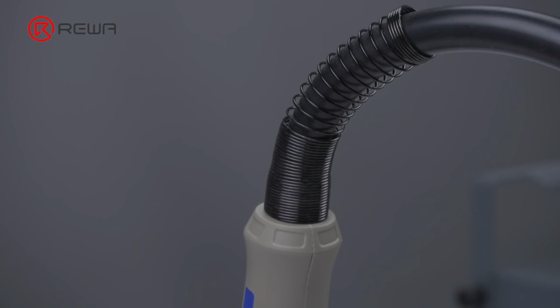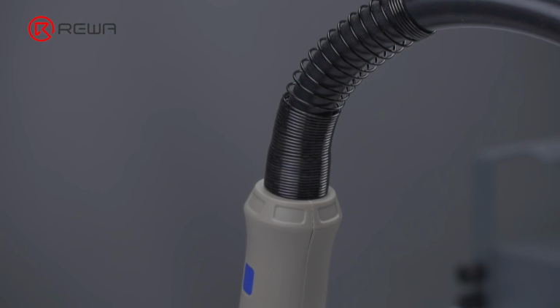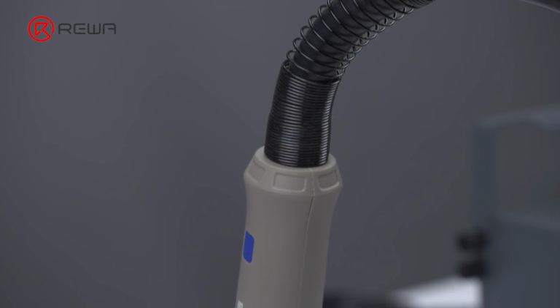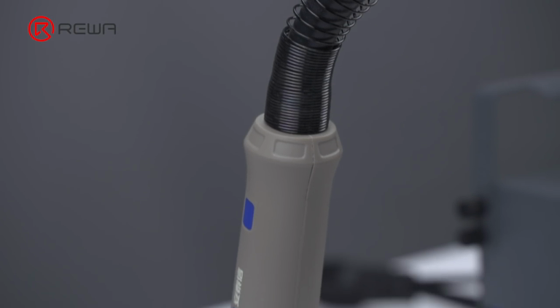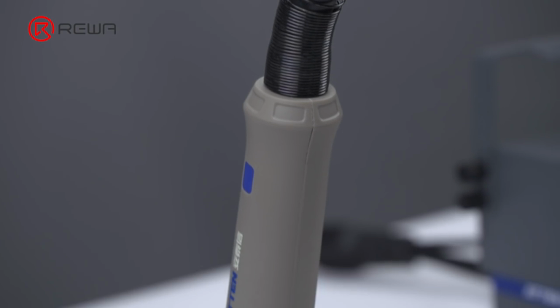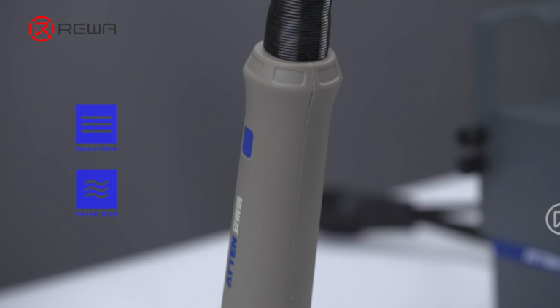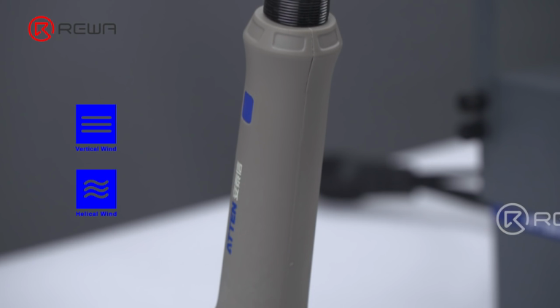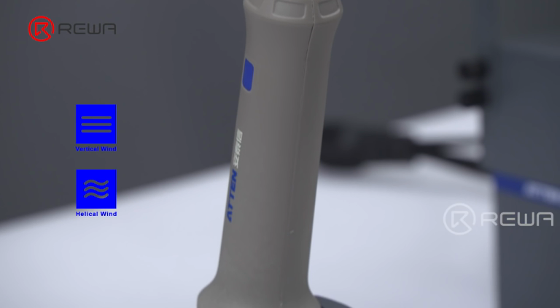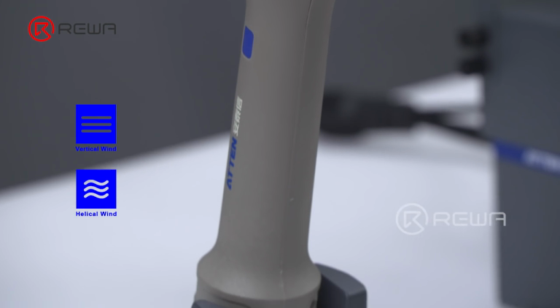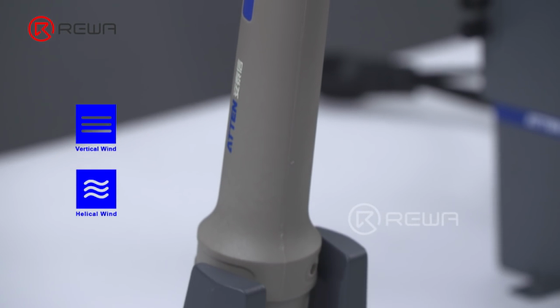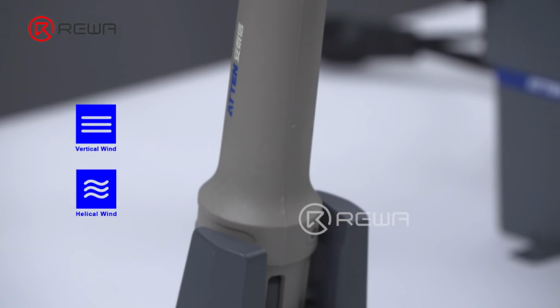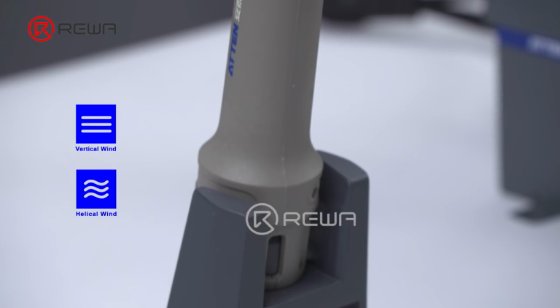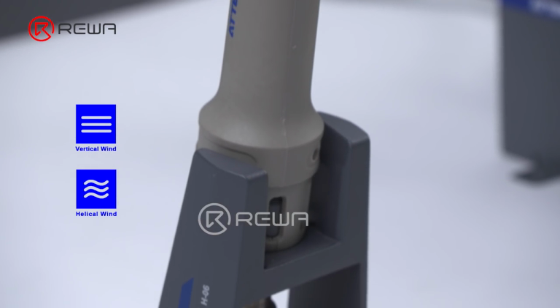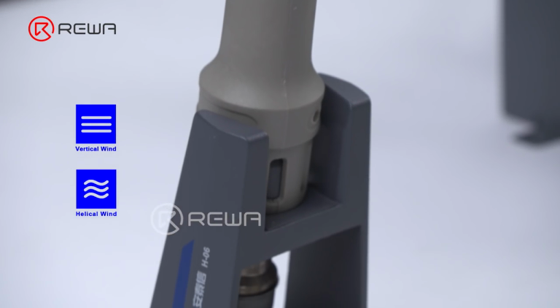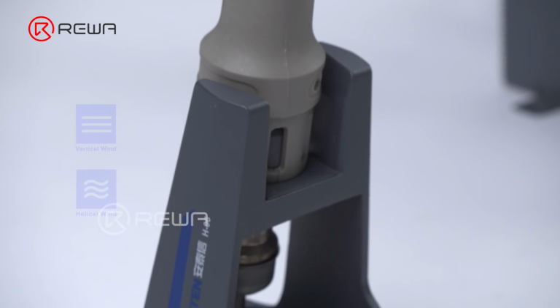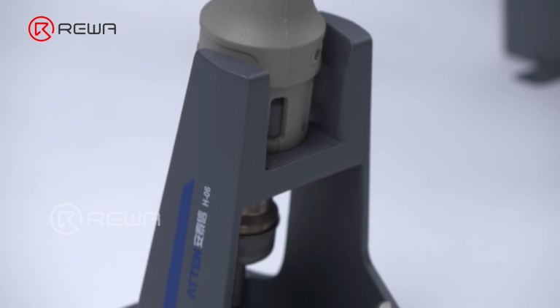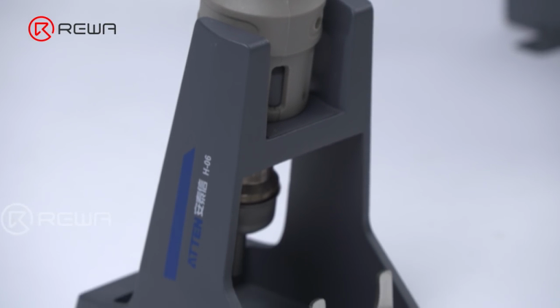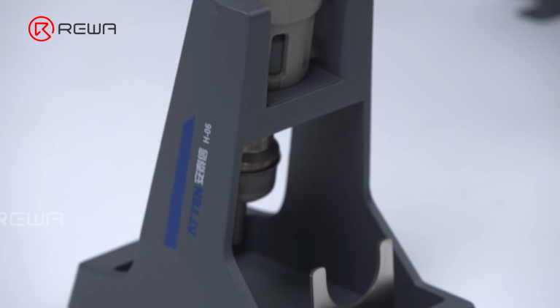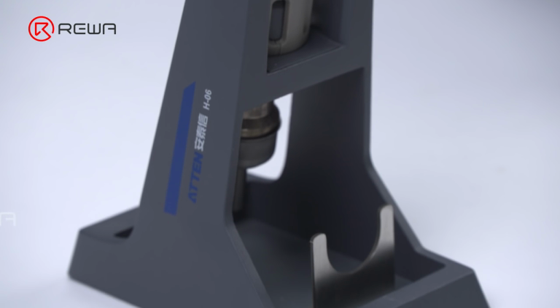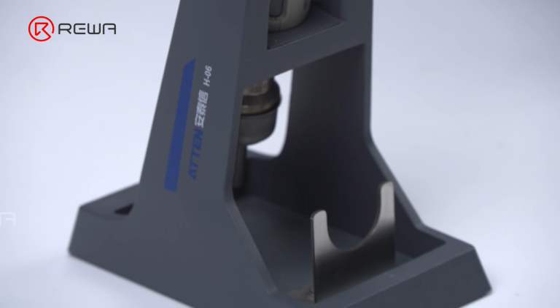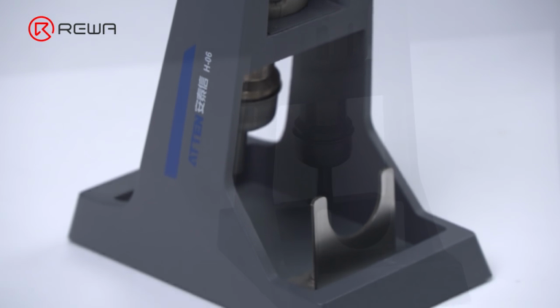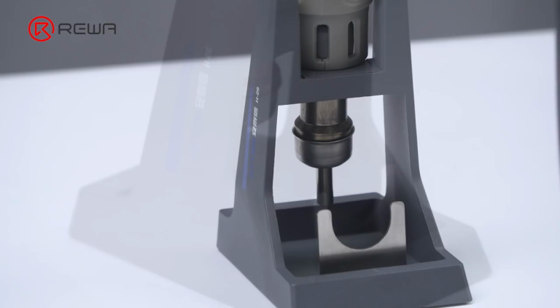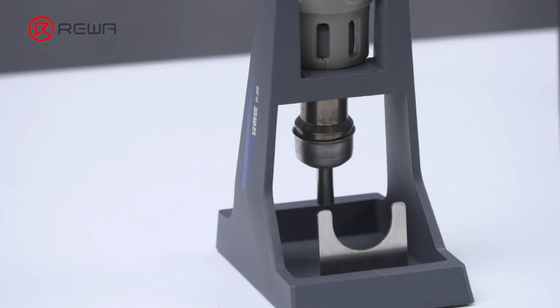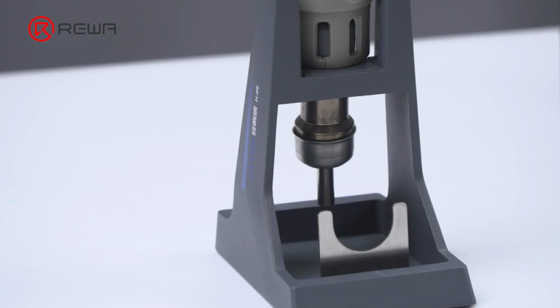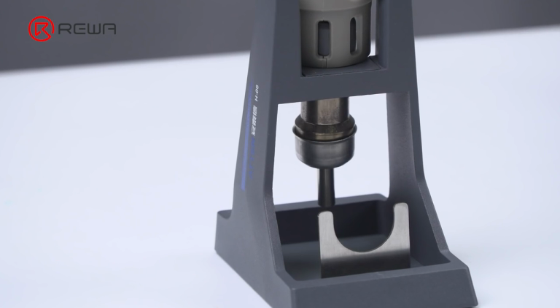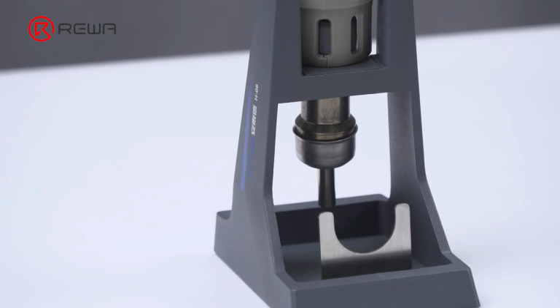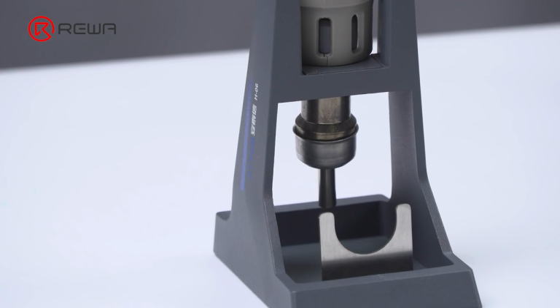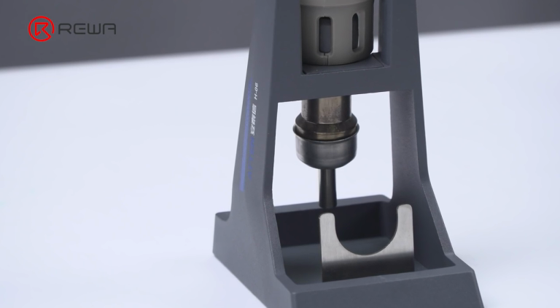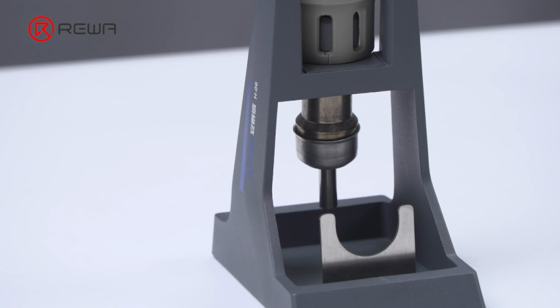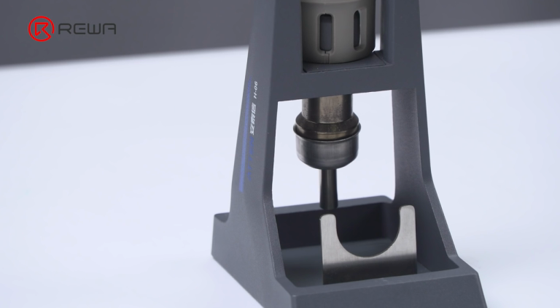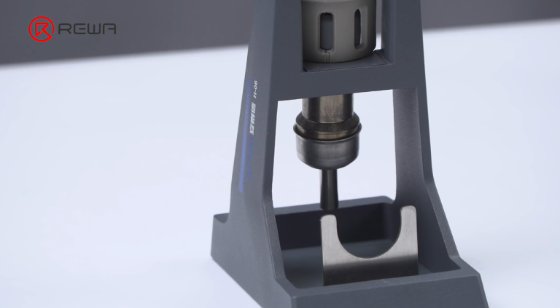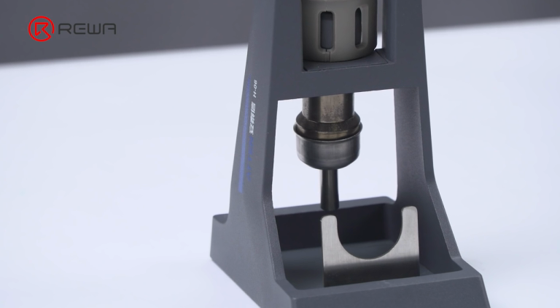The hot air gun can convert between vertical wind and helical wind. All you need to do is replace the nozzle. What's more, the hot air gun features excellent heat dissipation structure. You can replace the nozzle after powering off and waiting for one minute.